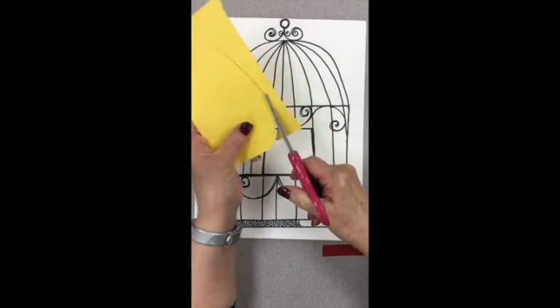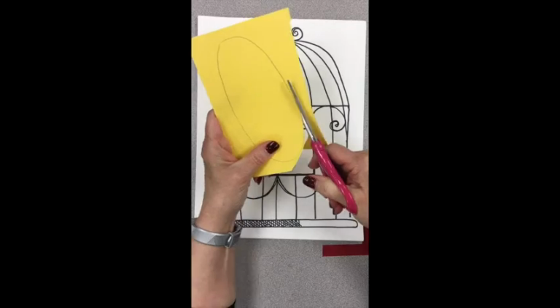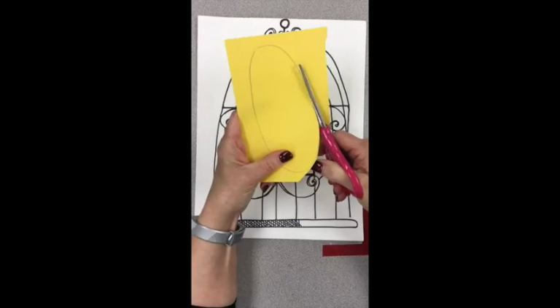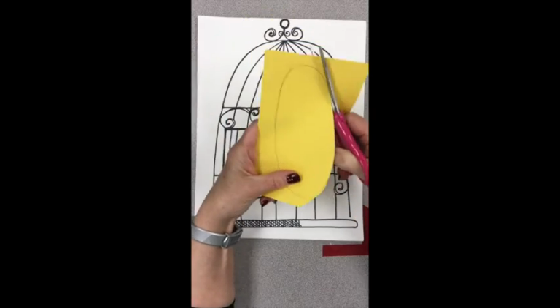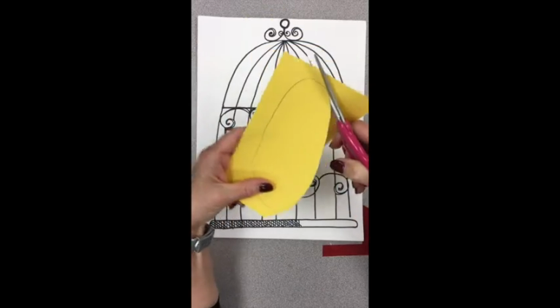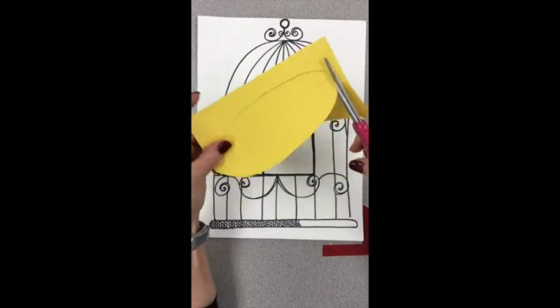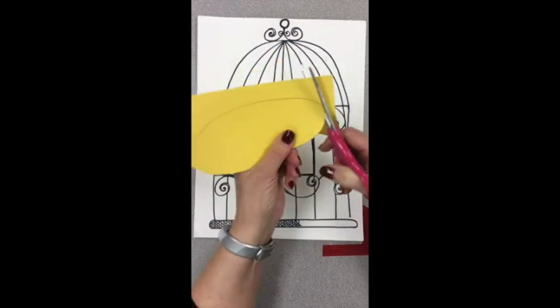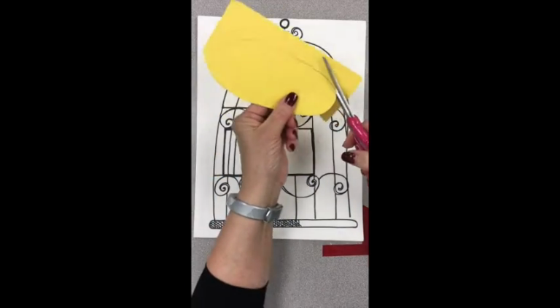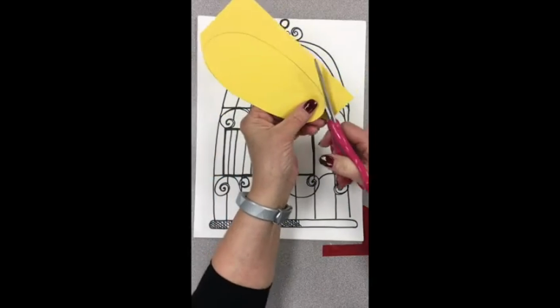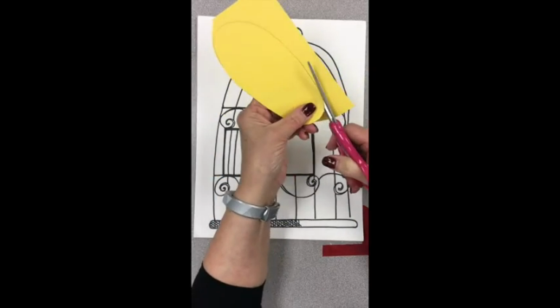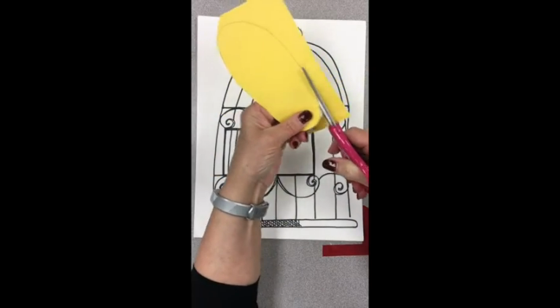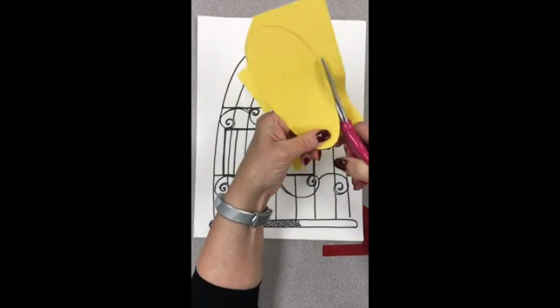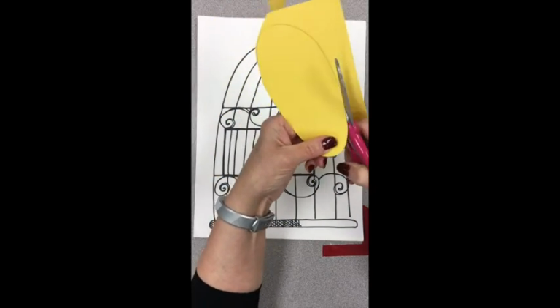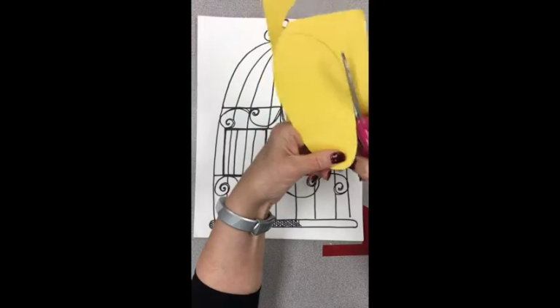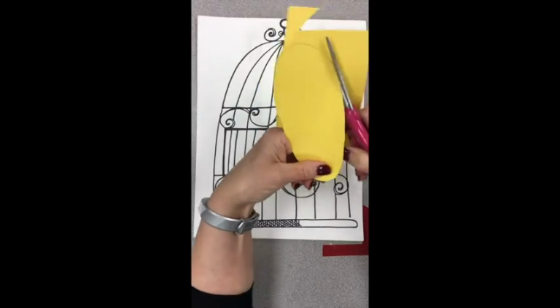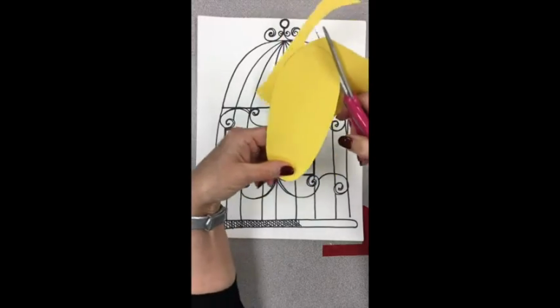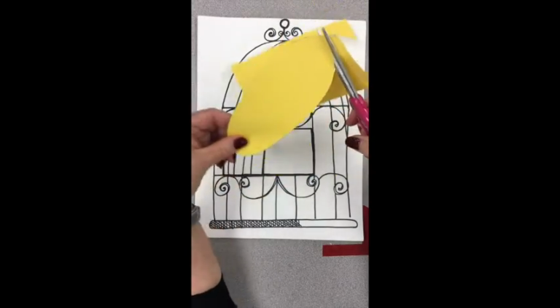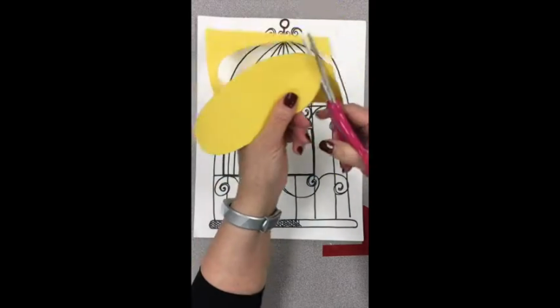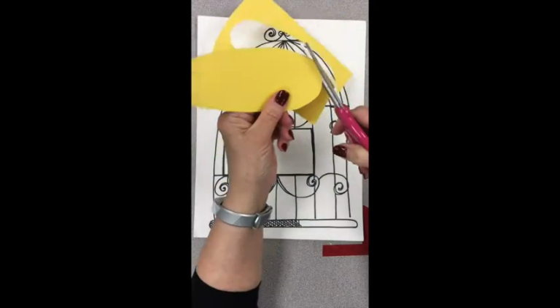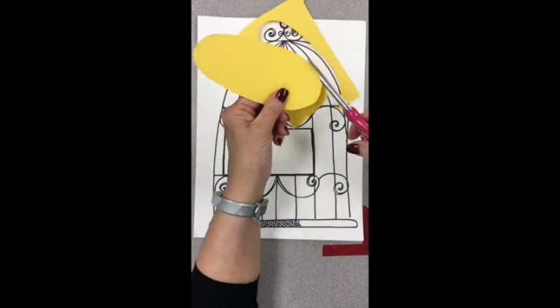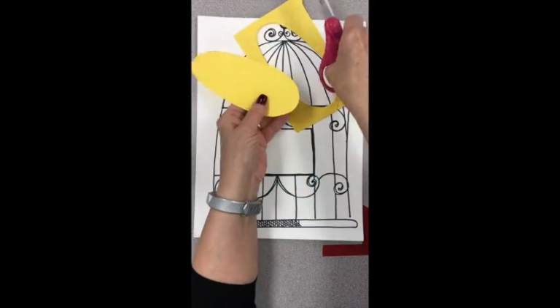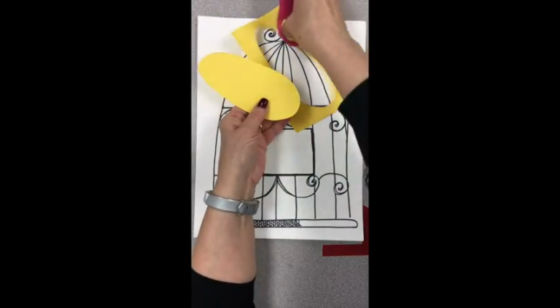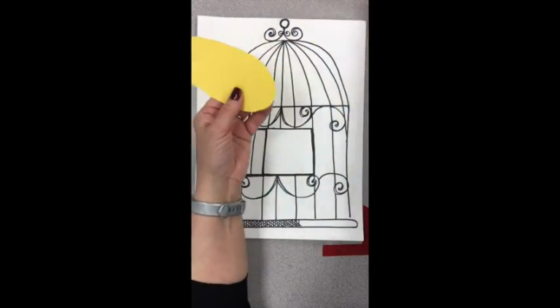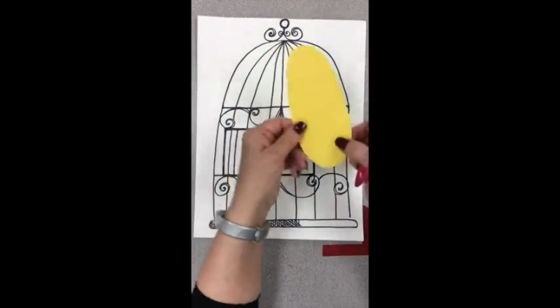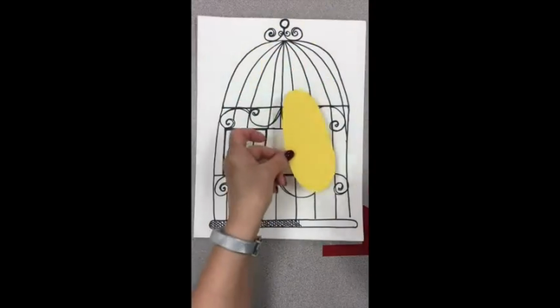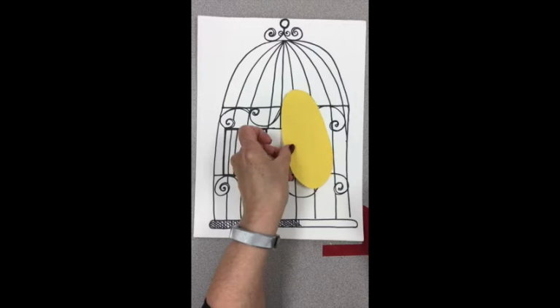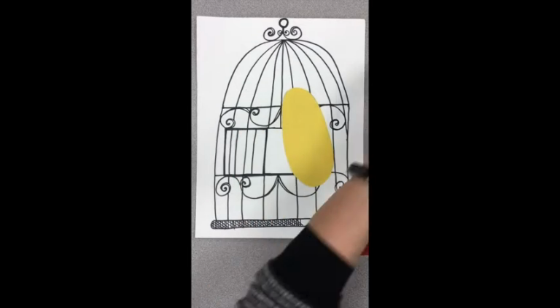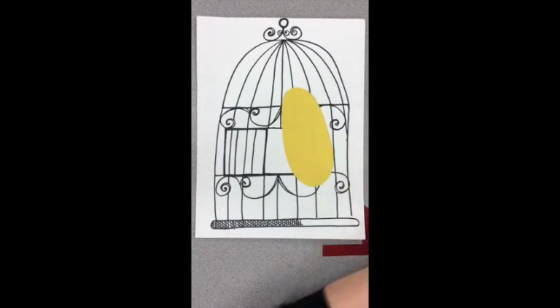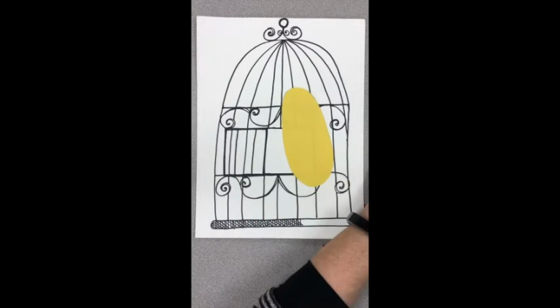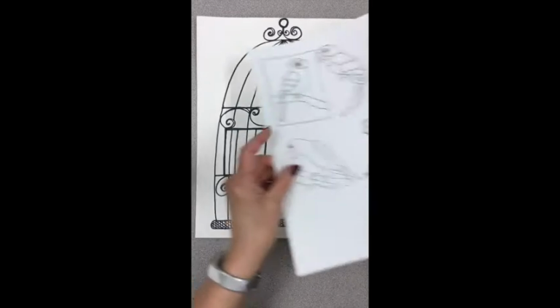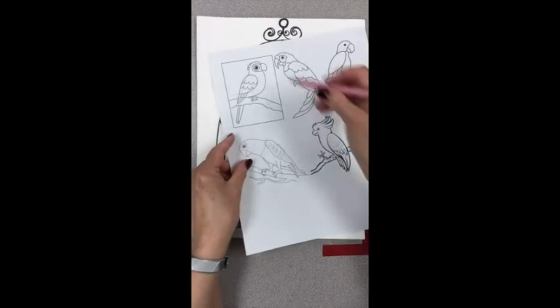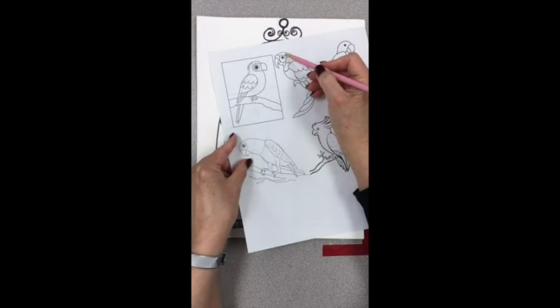Cut carefully out the shape, saving your scraps. You will use the scraps to make parts of the bird, so just pile them up off to the side.